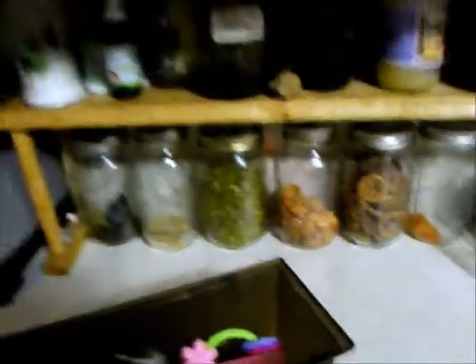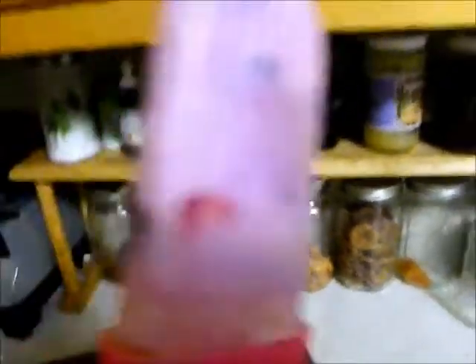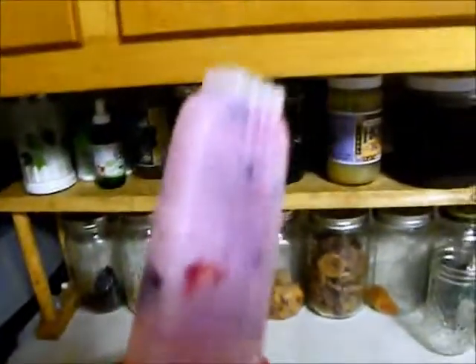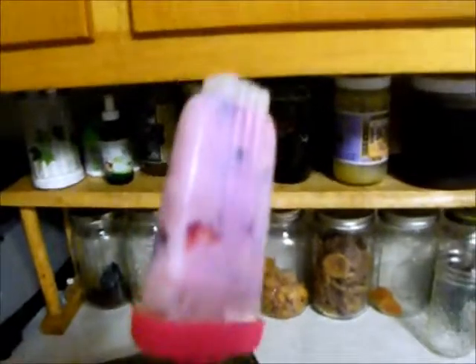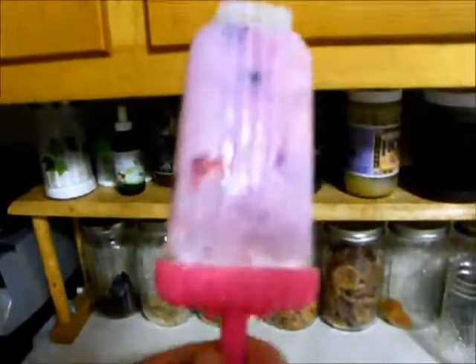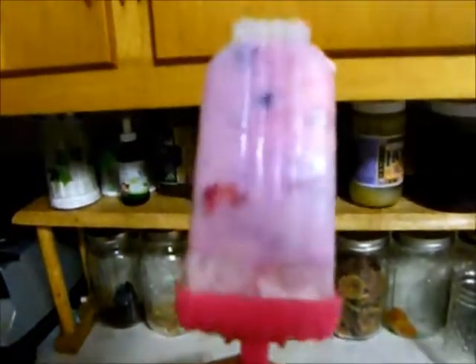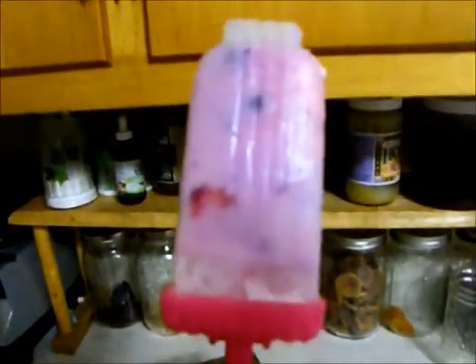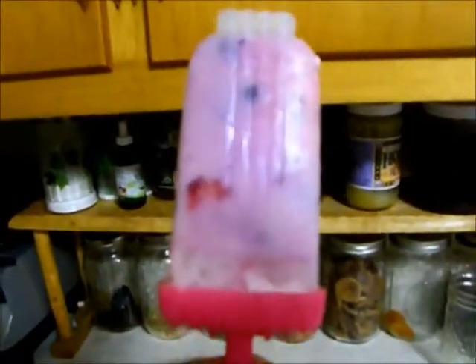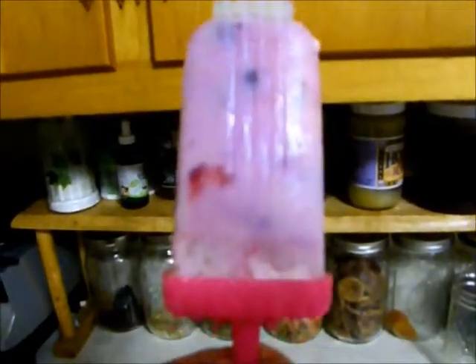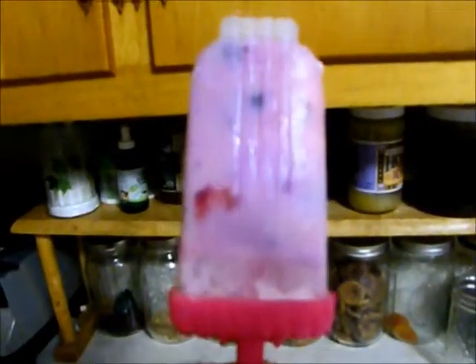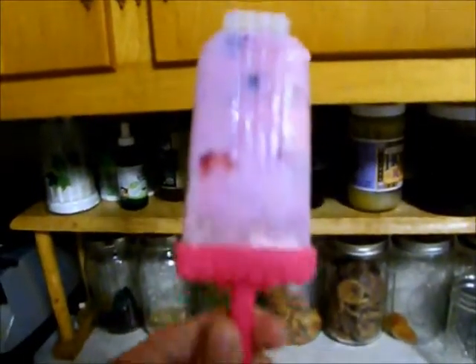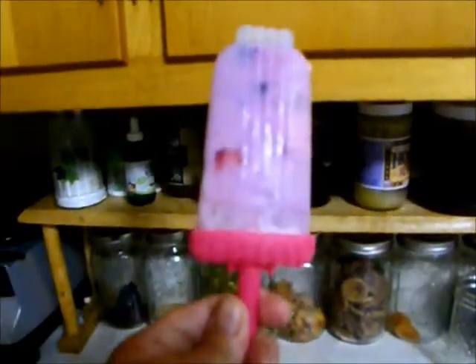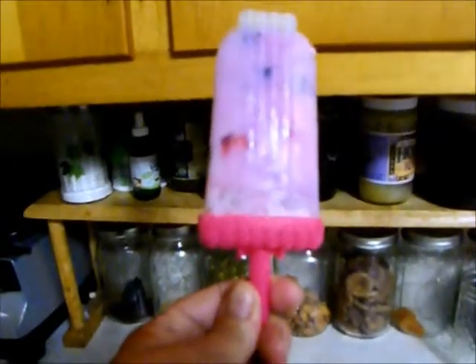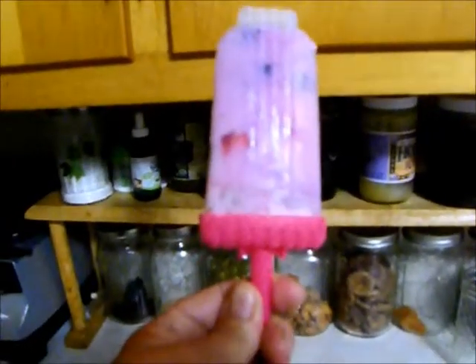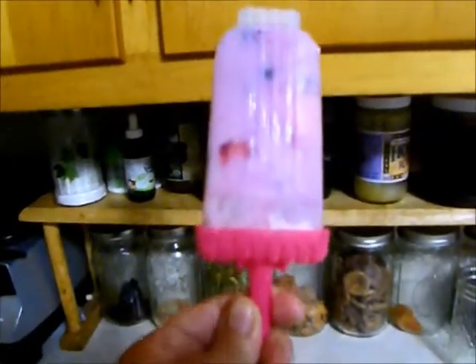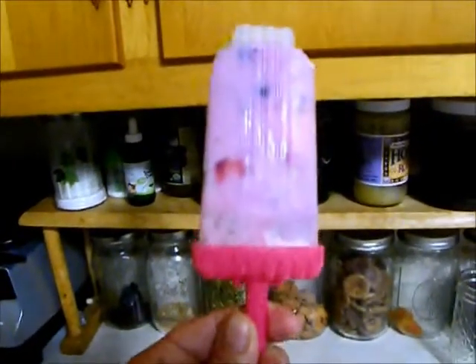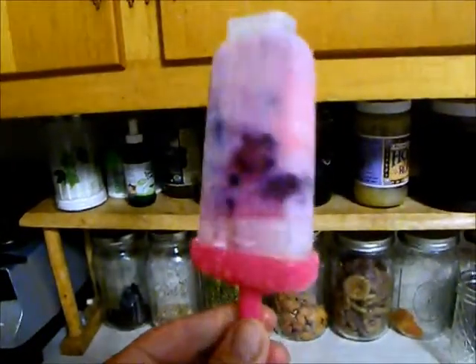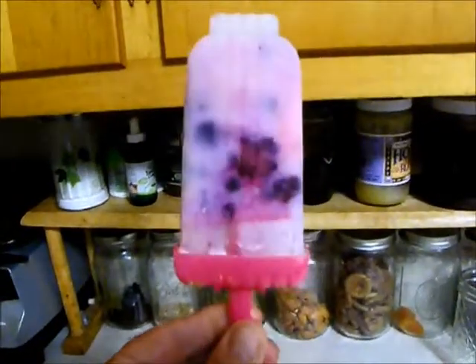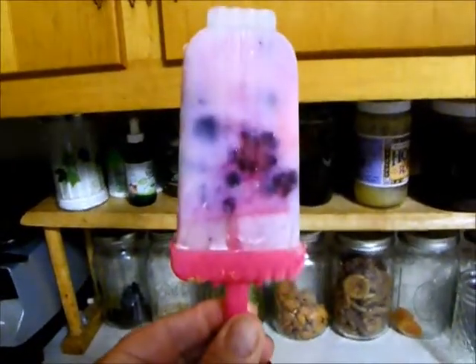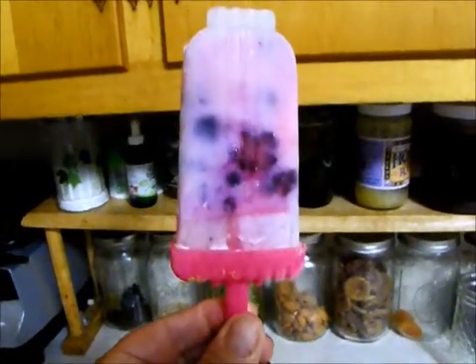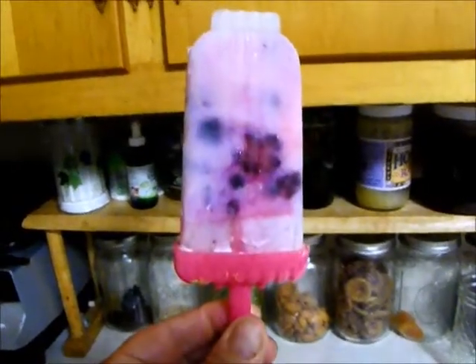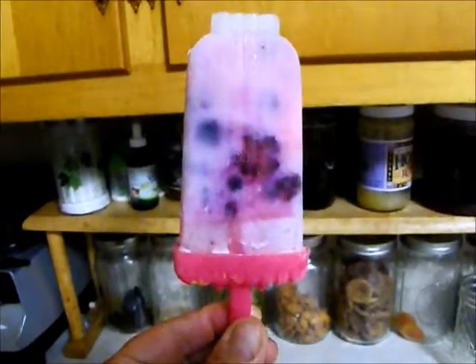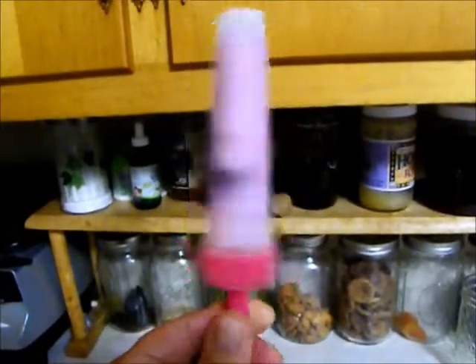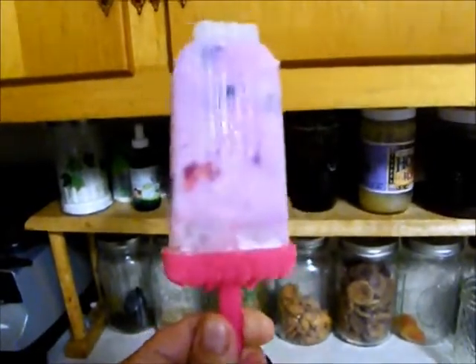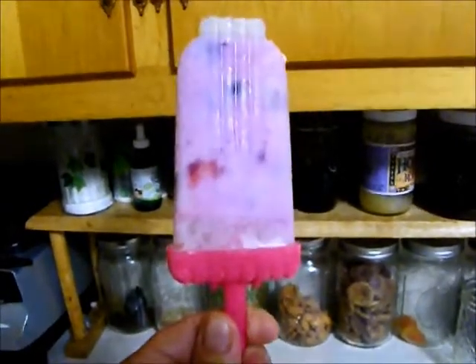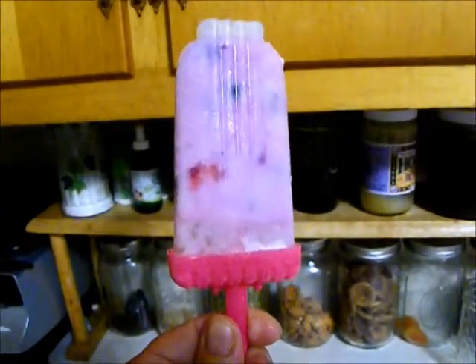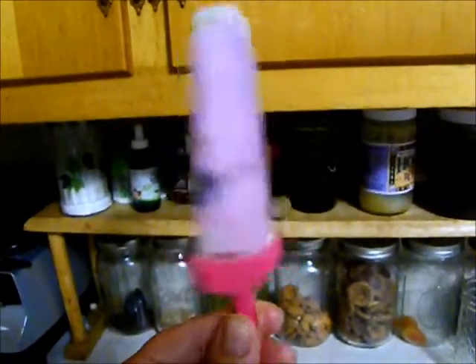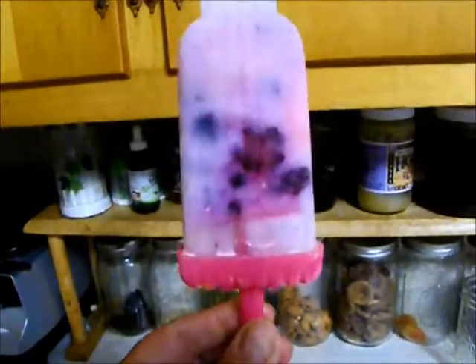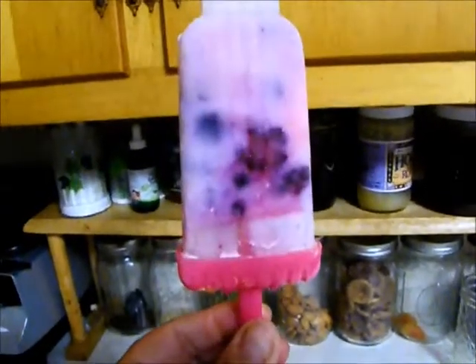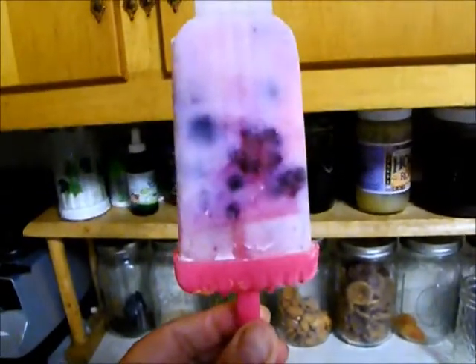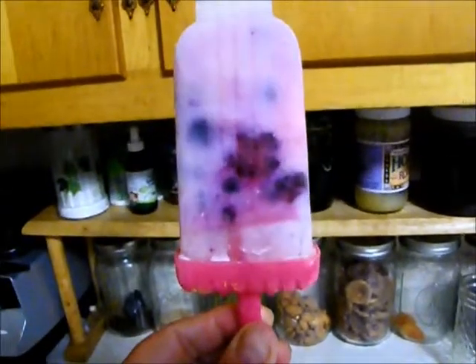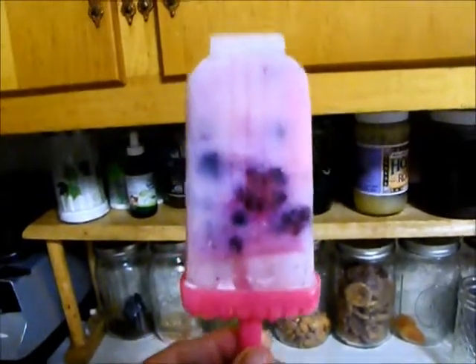This is a leftover smoothie that Mario didn't finish. So now he has a smoothie pop — yogurt, honey, and berries. That's all.